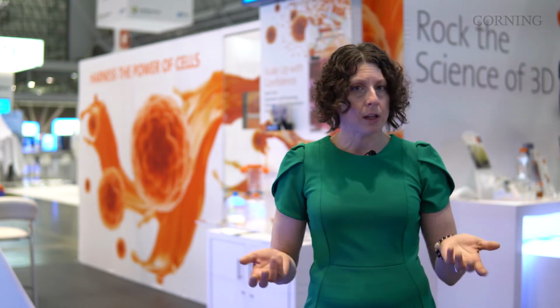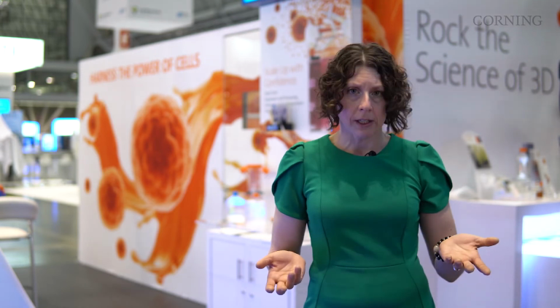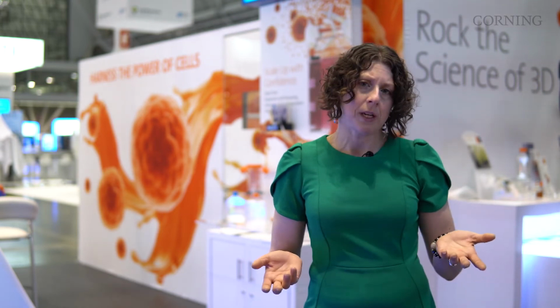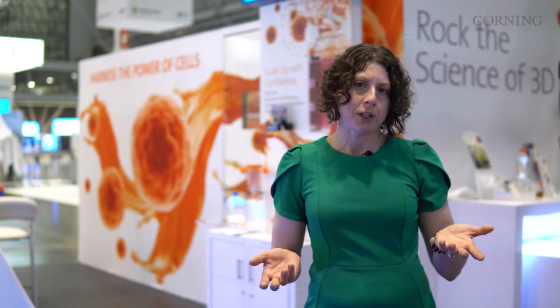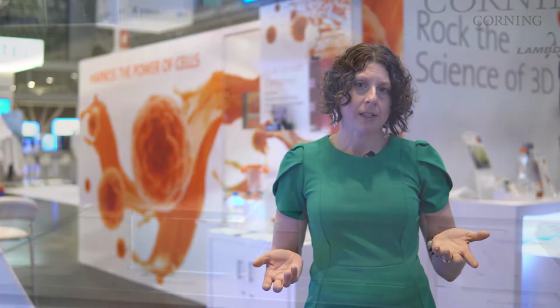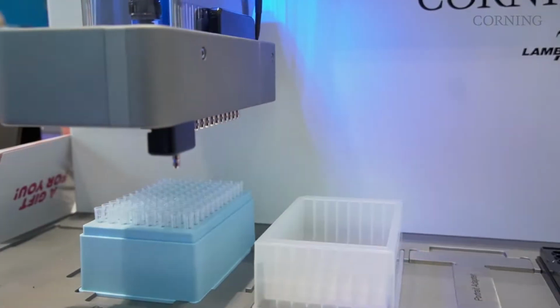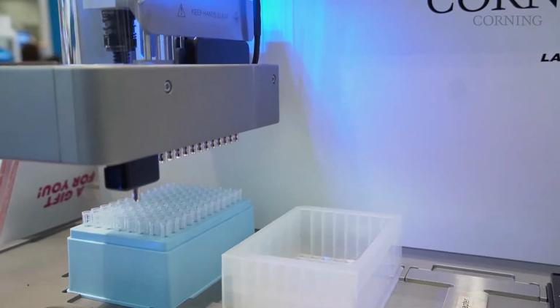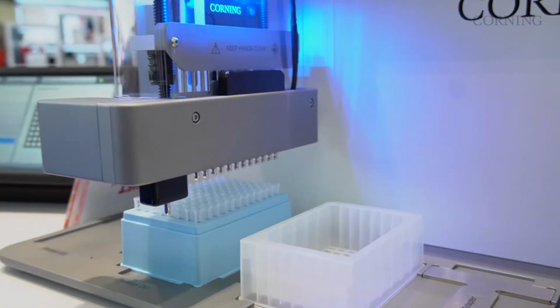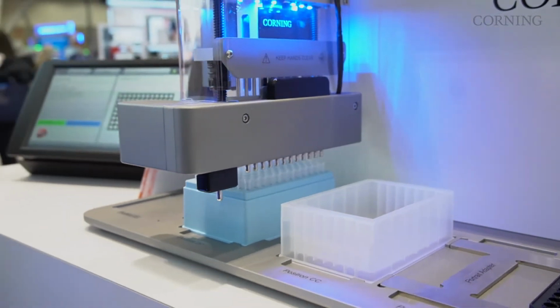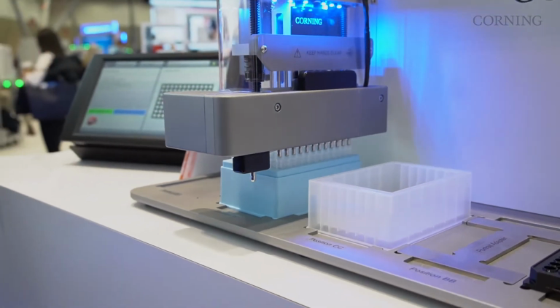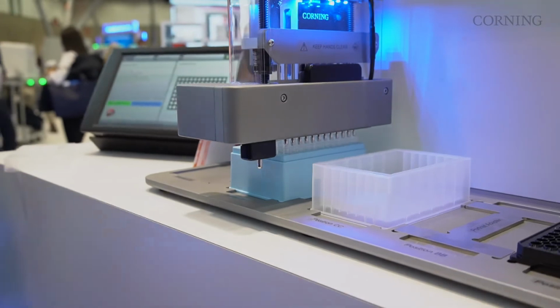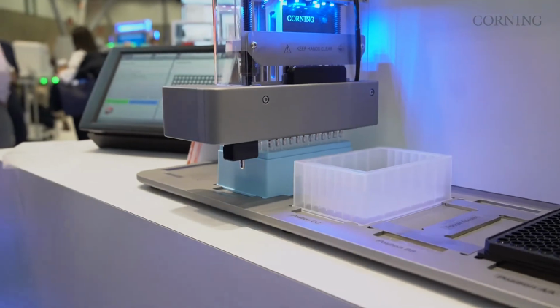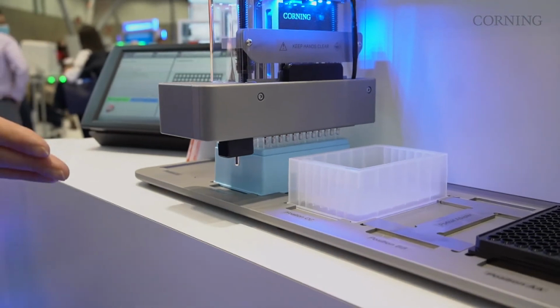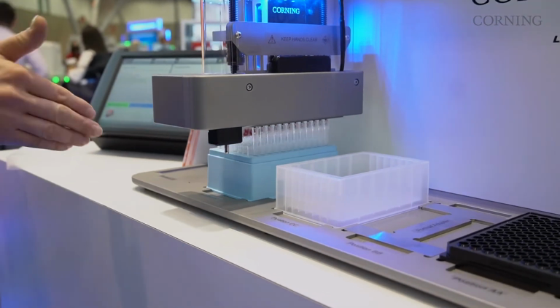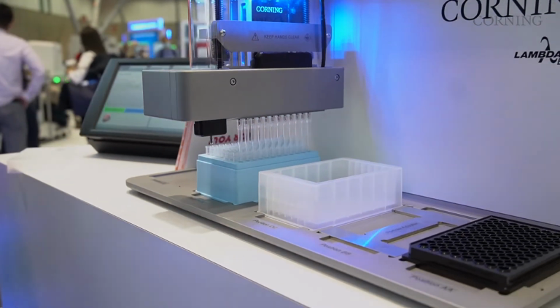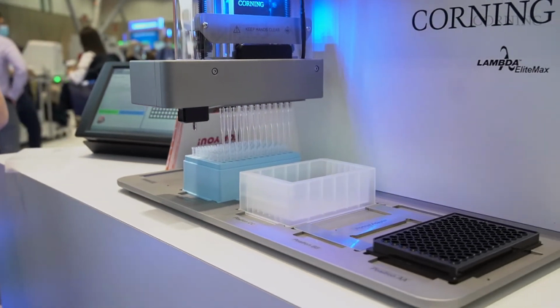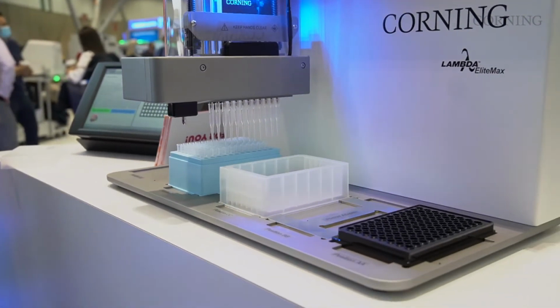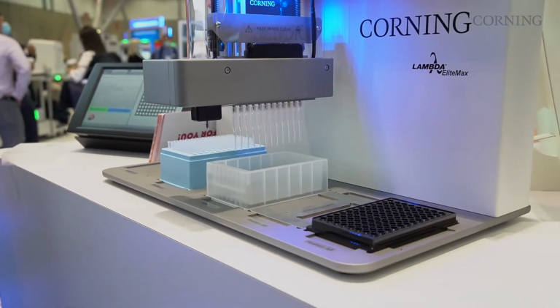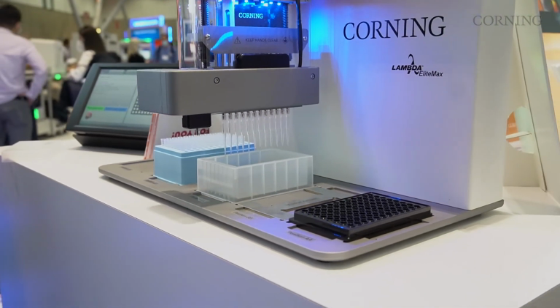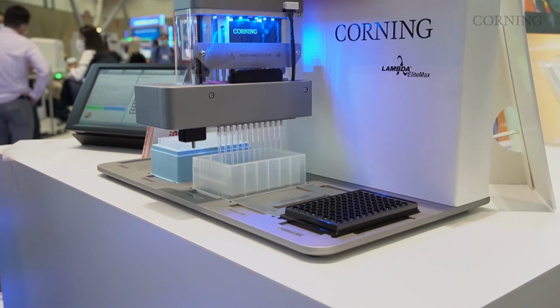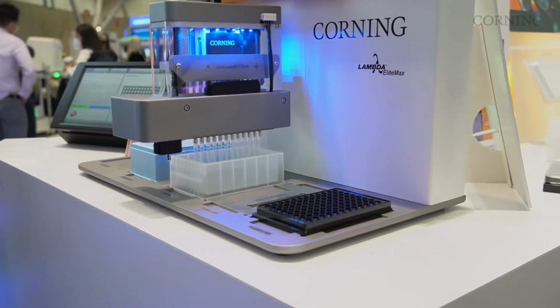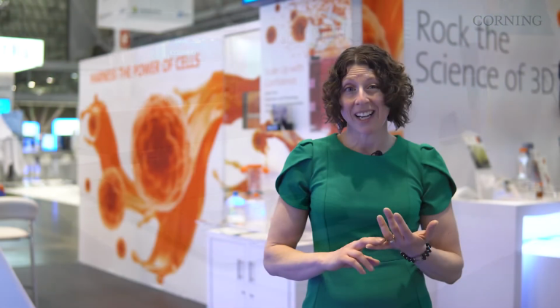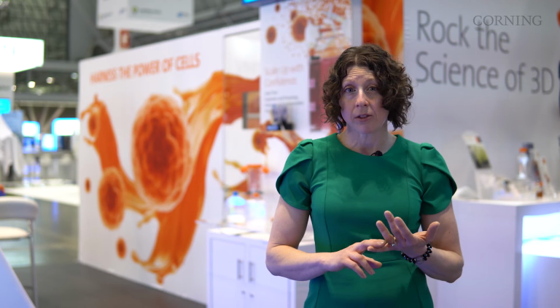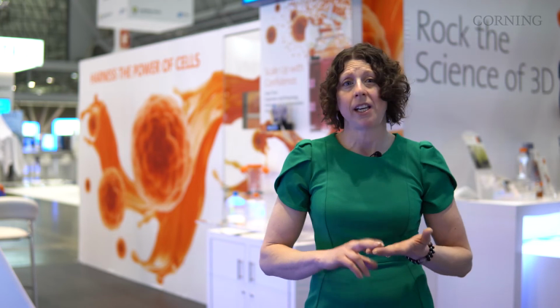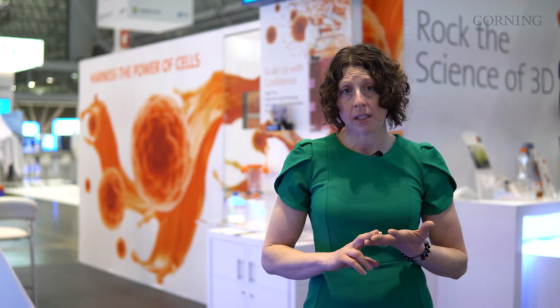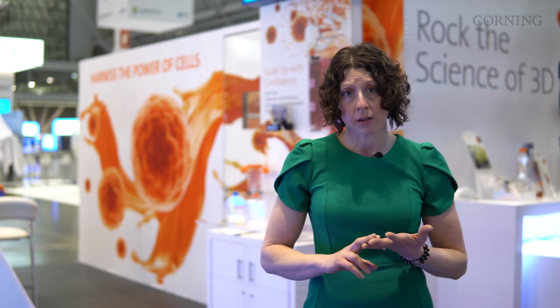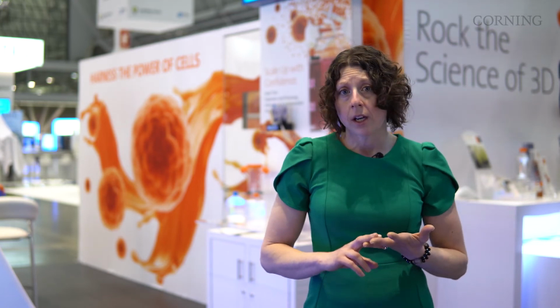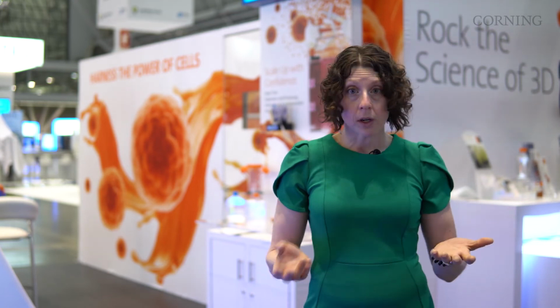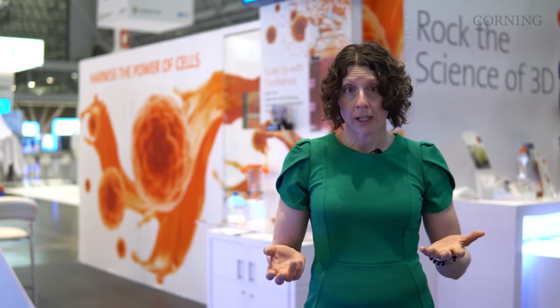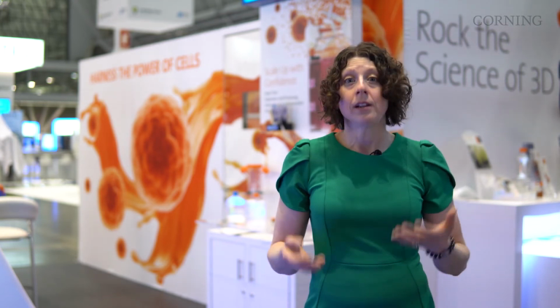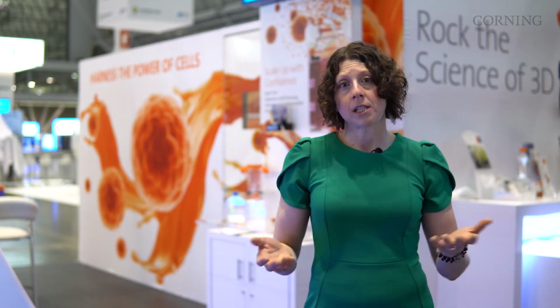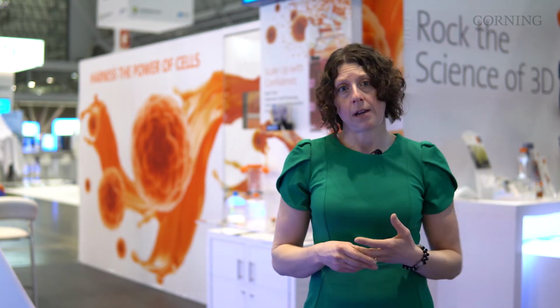It has five deck positions for all kinds of workflows, and it uses disposable pipette tips for maintaining sterility and ease of use. For more information, ask for a demo.